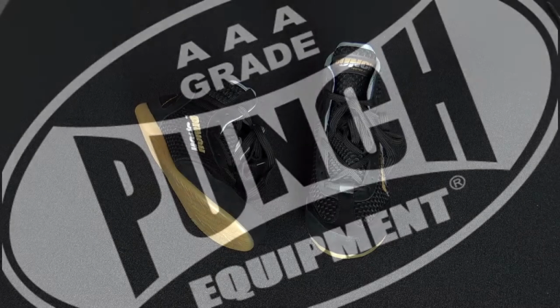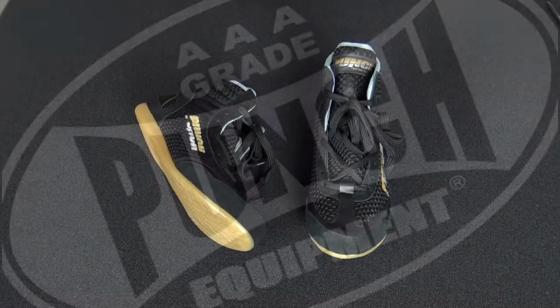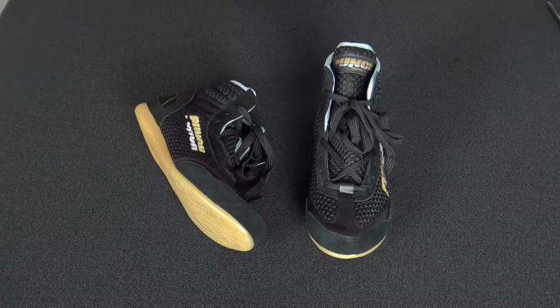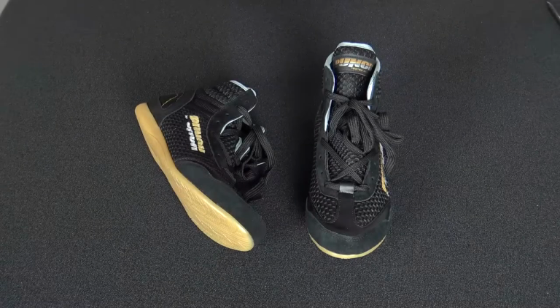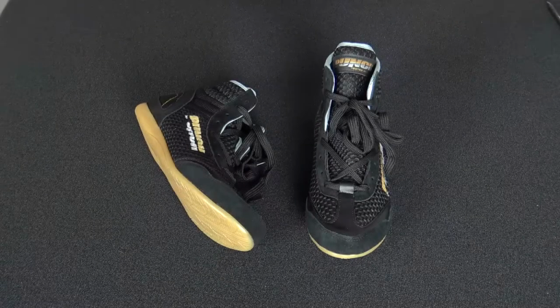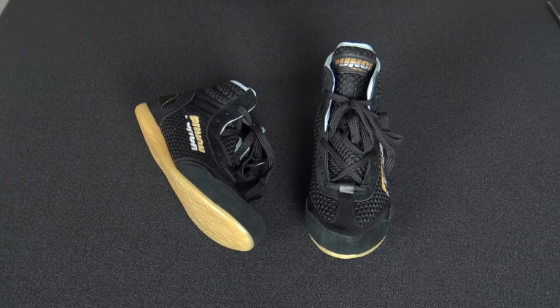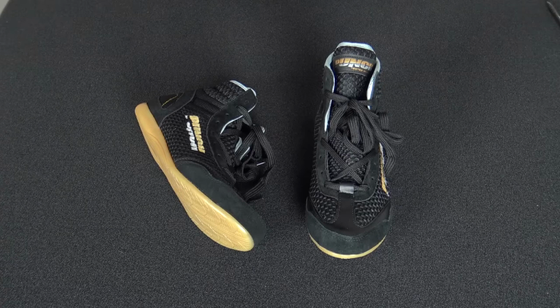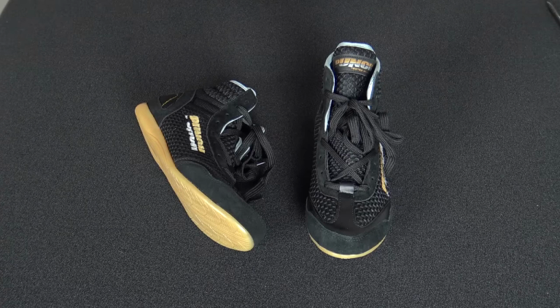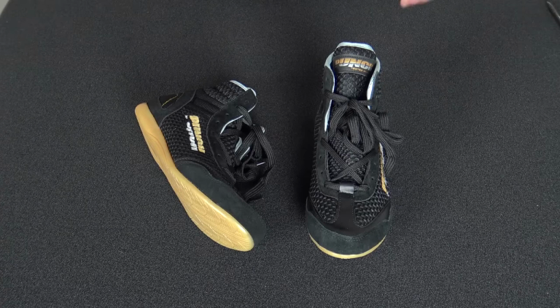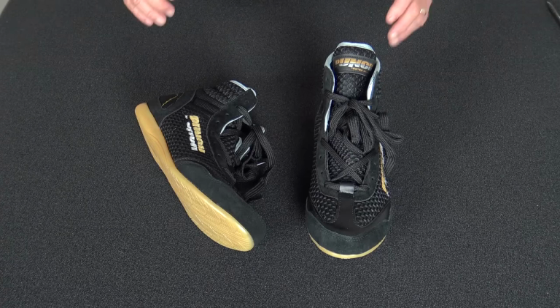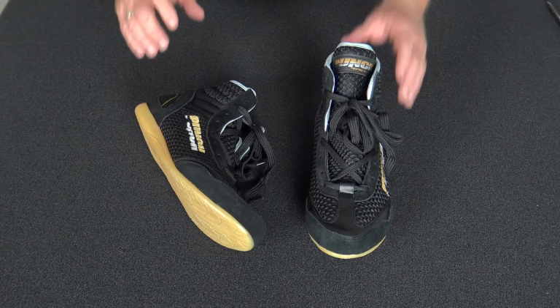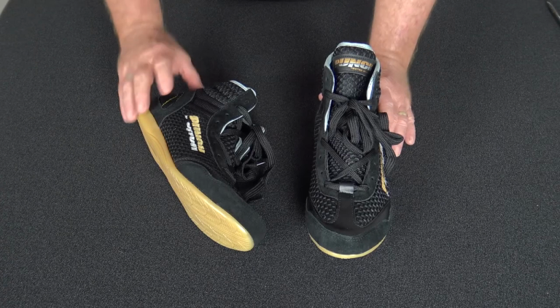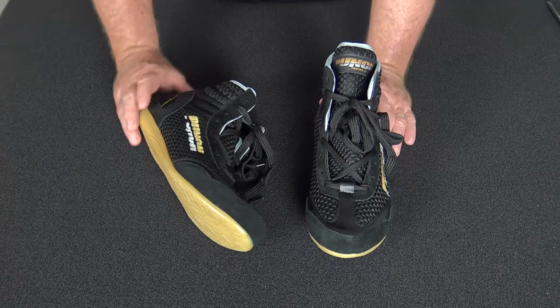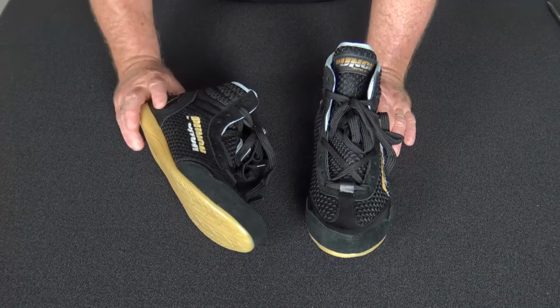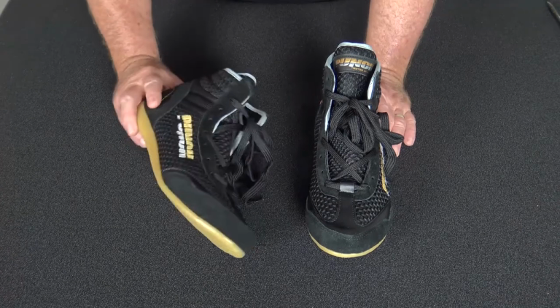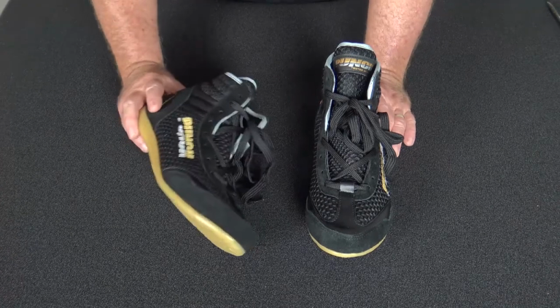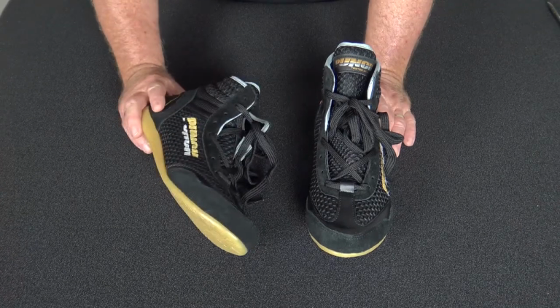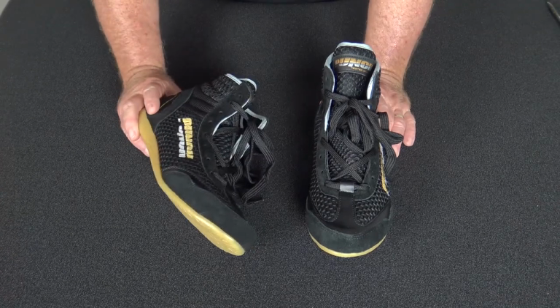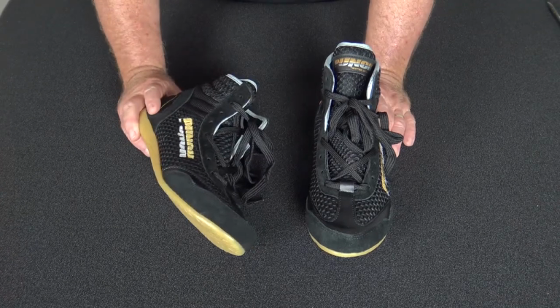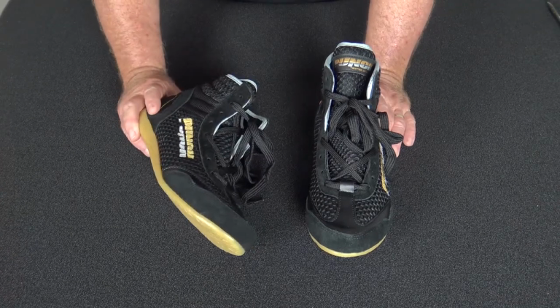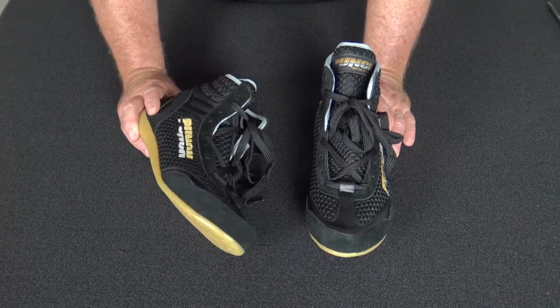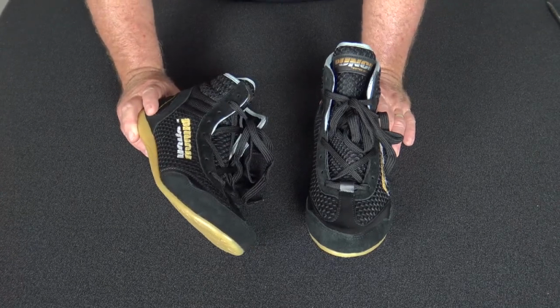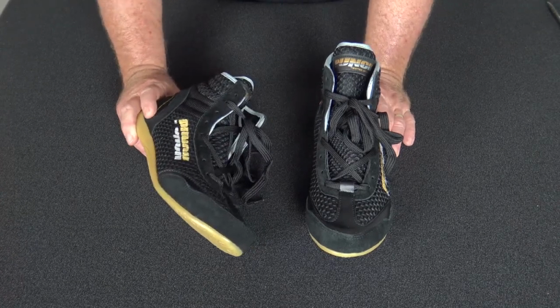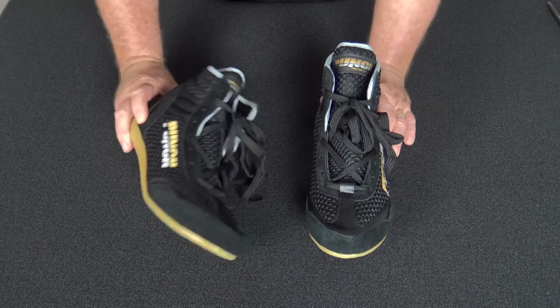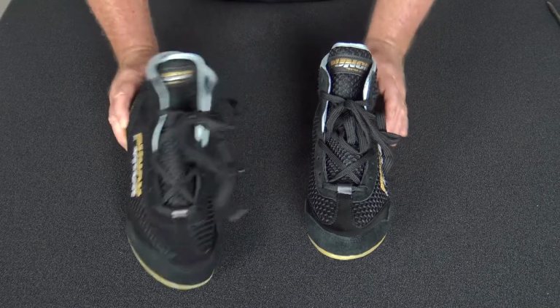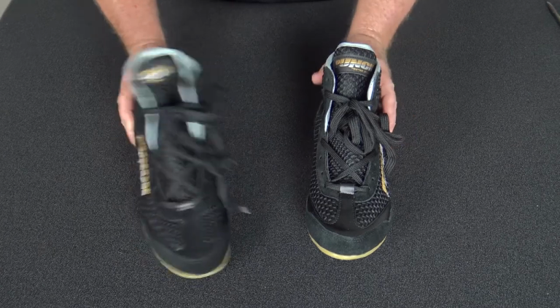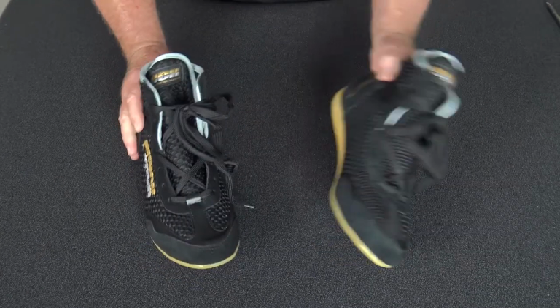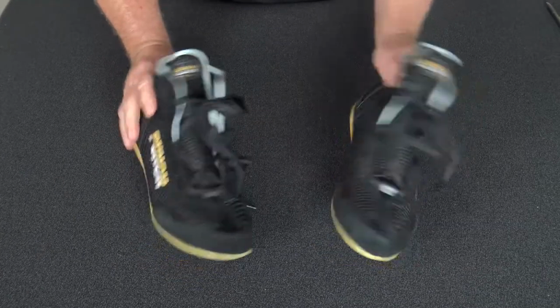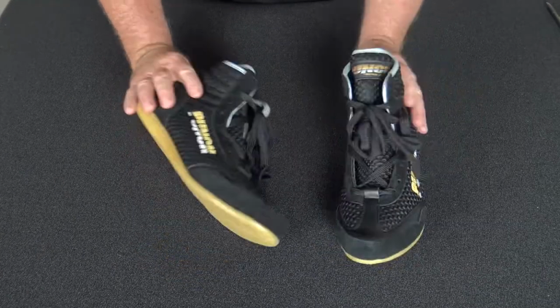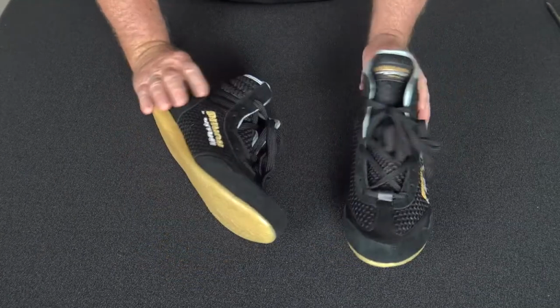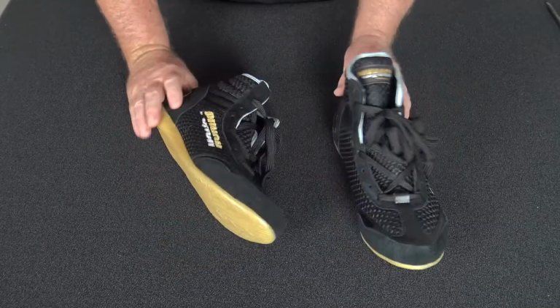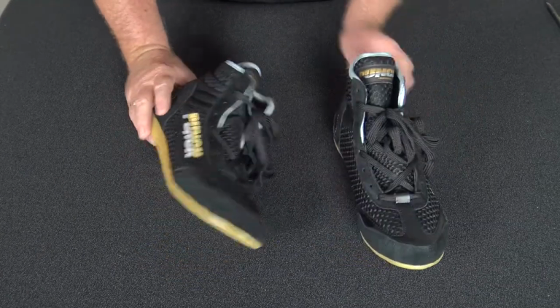Welcome to Punch TV, I'm Bruce Townhill. Today is a review of the latest product arriving from Punch Equipment — this is the Cobra boxing boot.